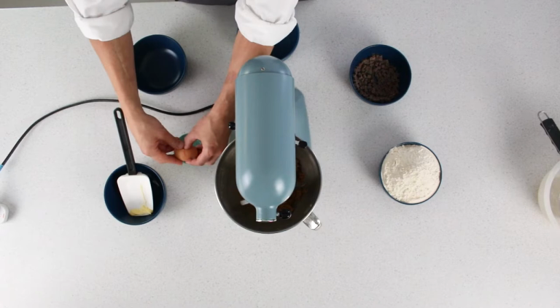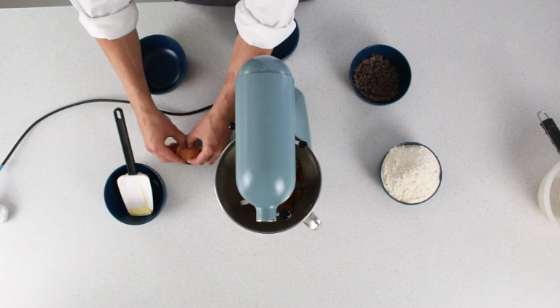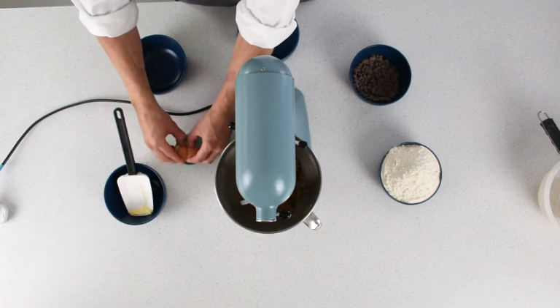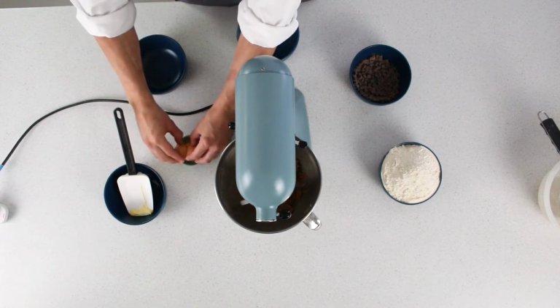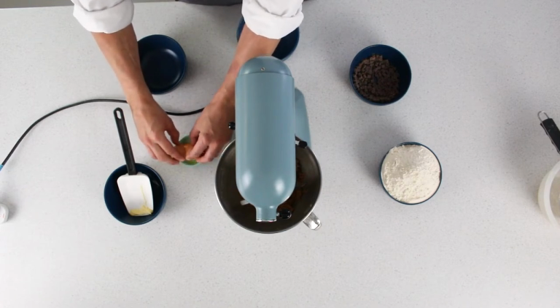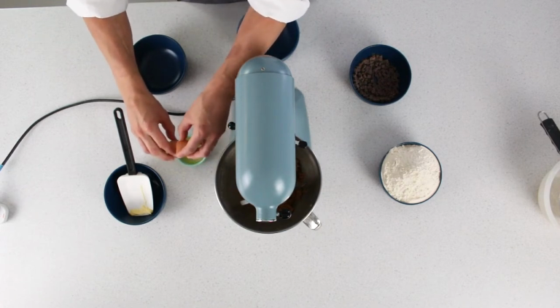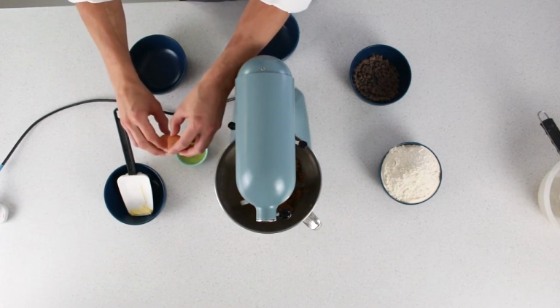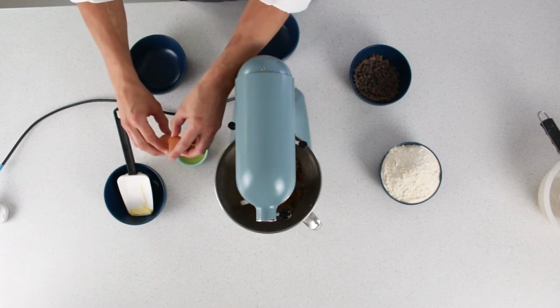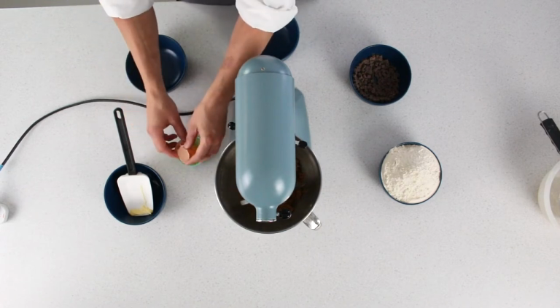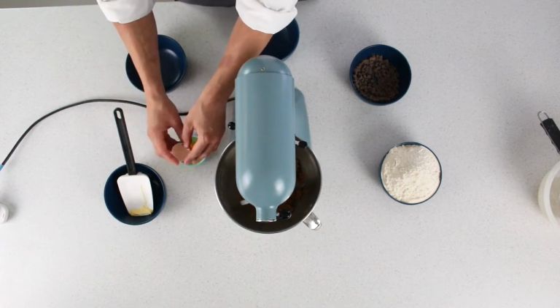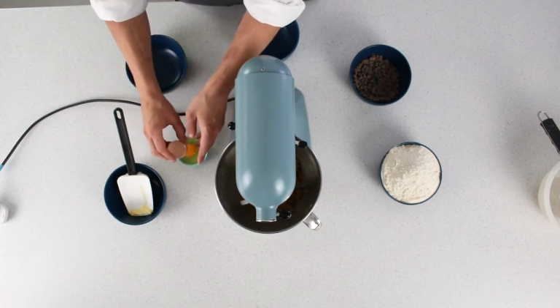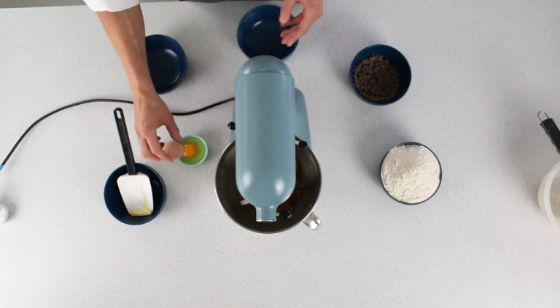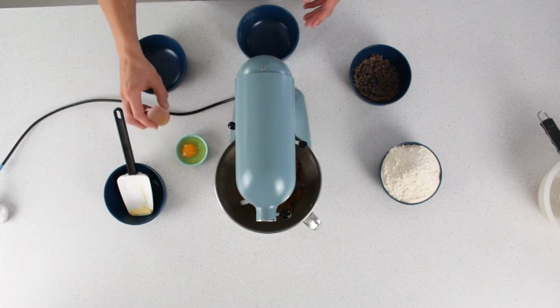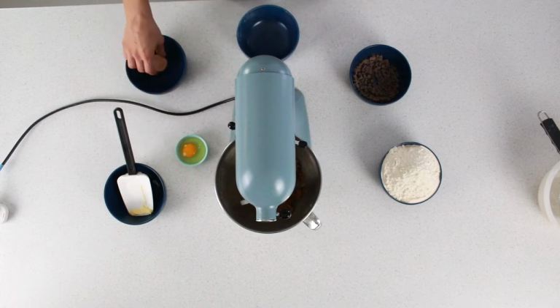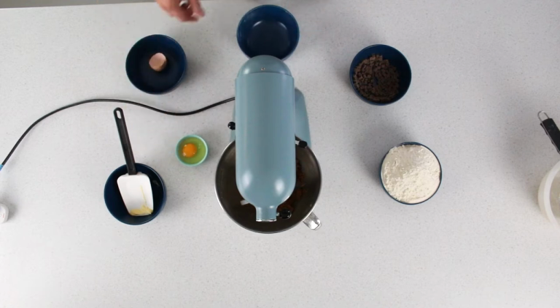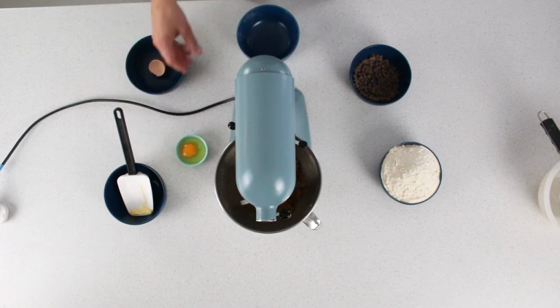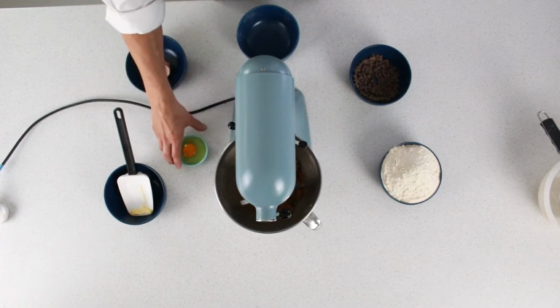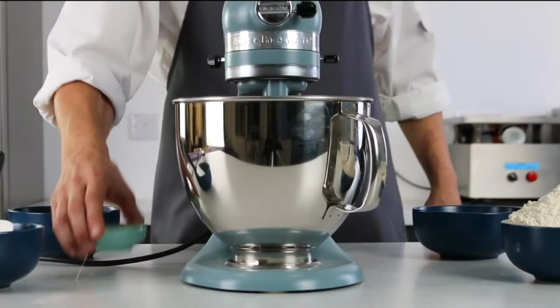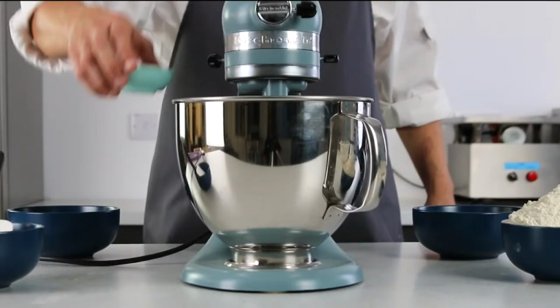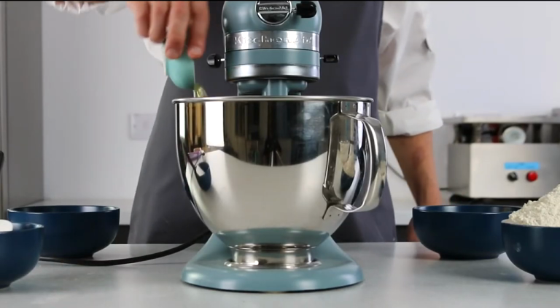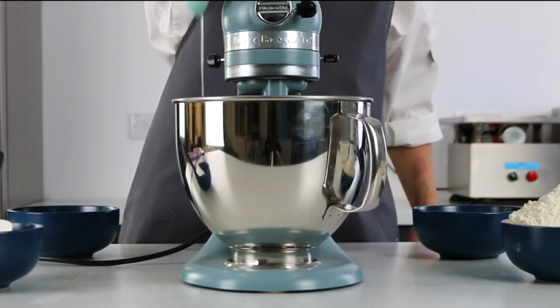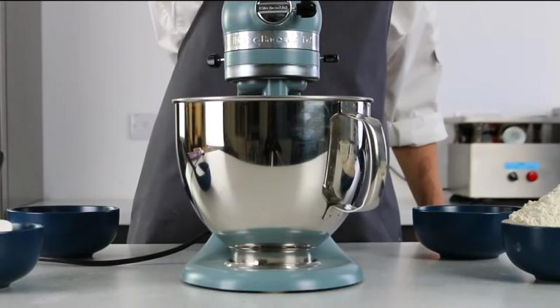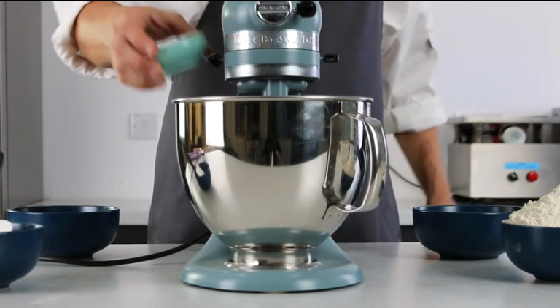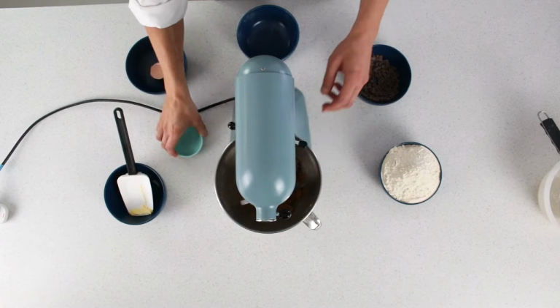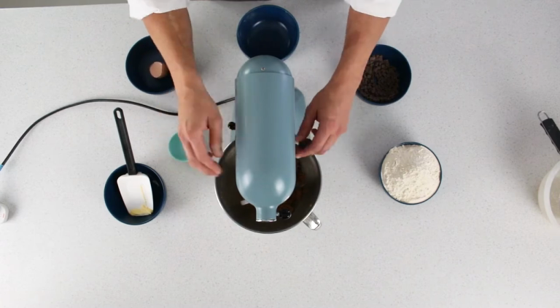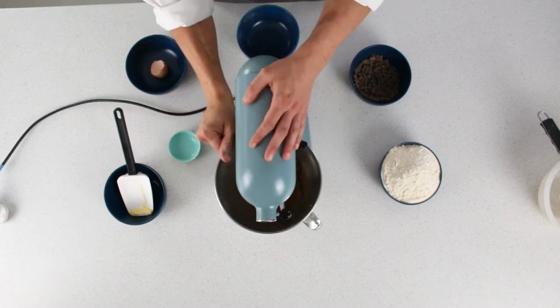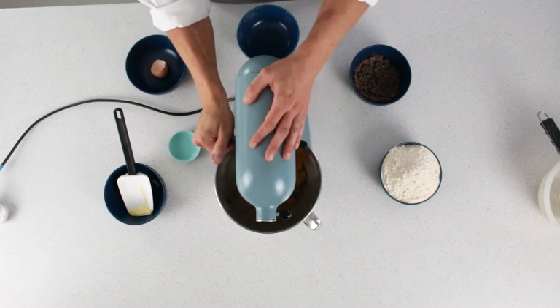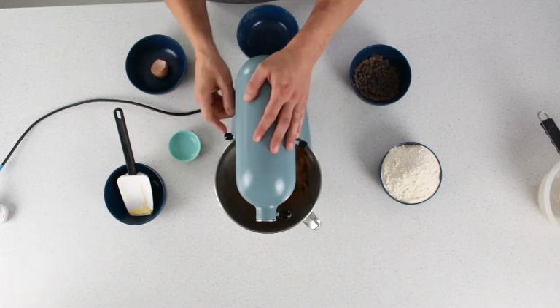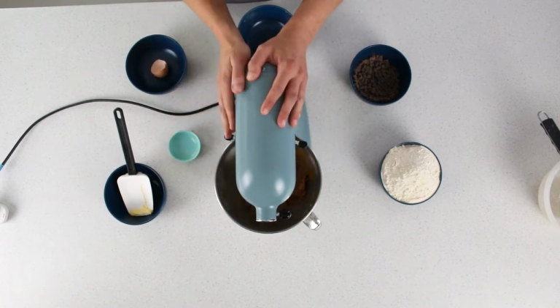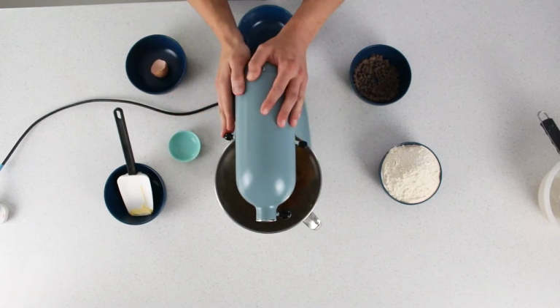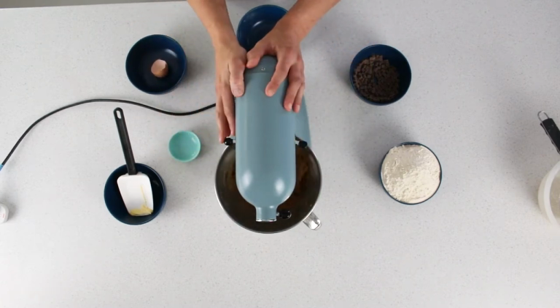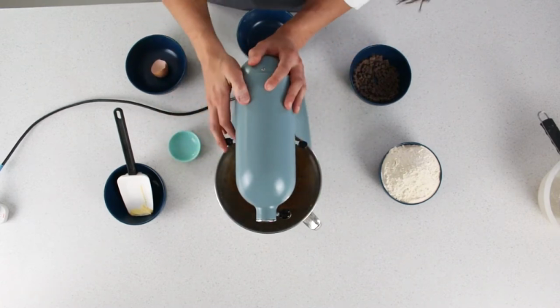Here I'm adding the egg. I'm just cracking that in a separate bowl so that we don't get any shells into the mix. Adding the egg there, scraping down in between. Just want to give that a quick mix just to combine them.